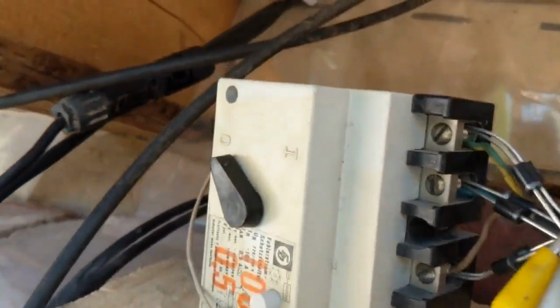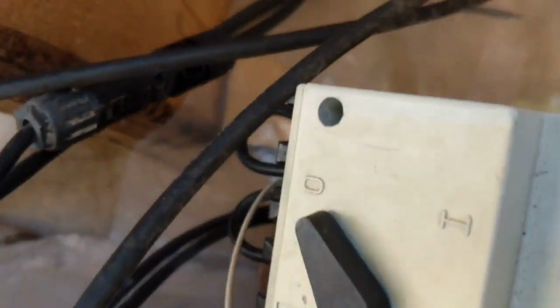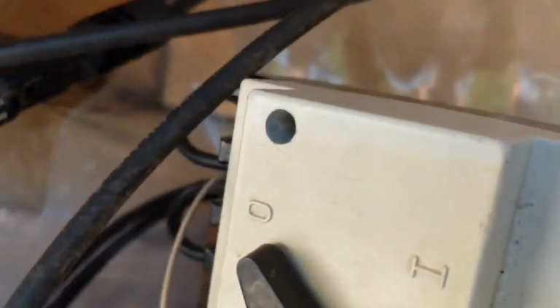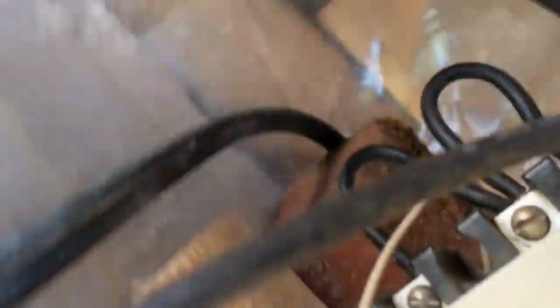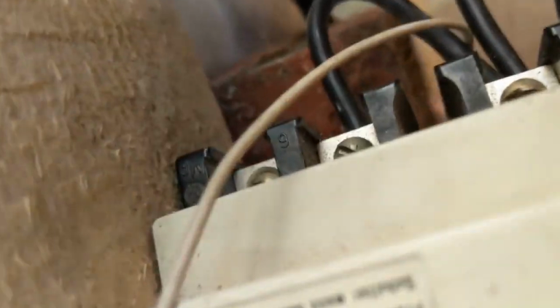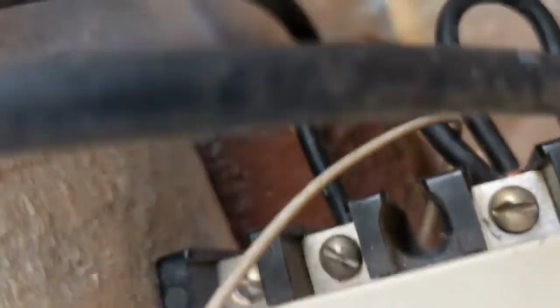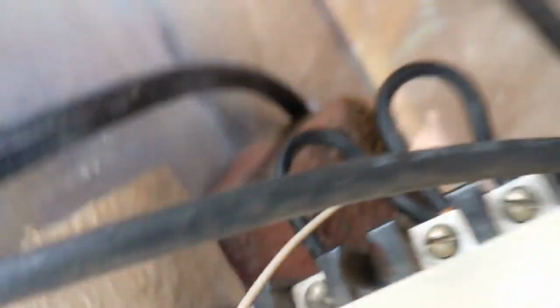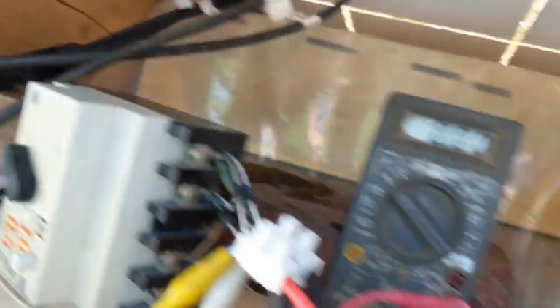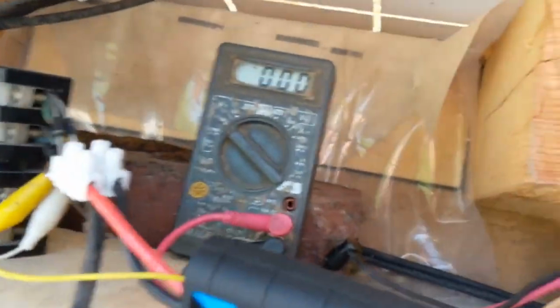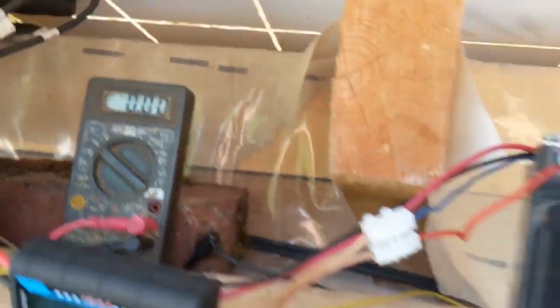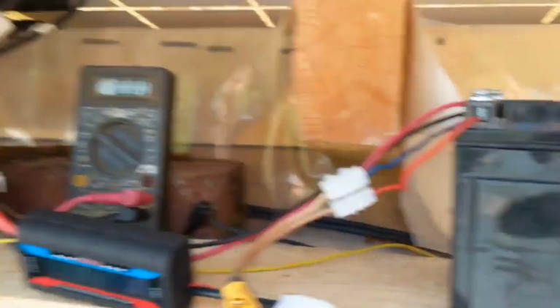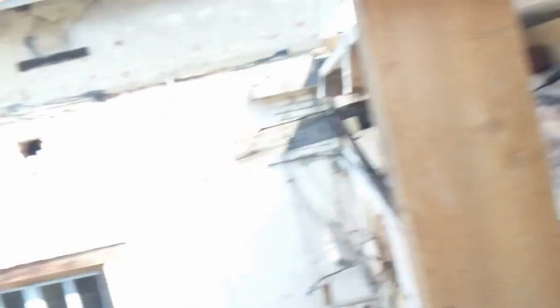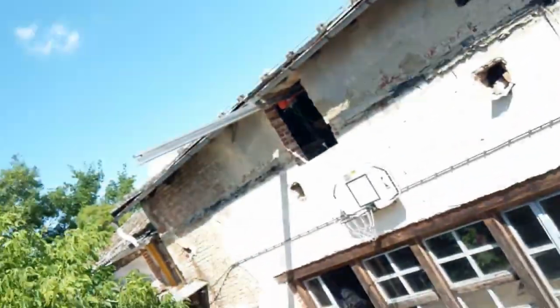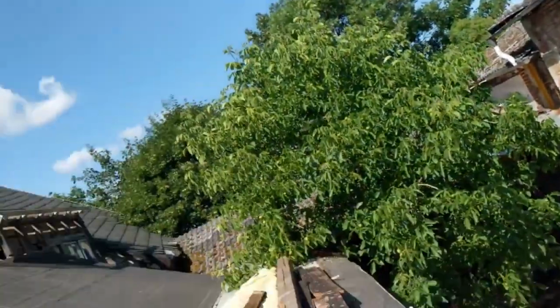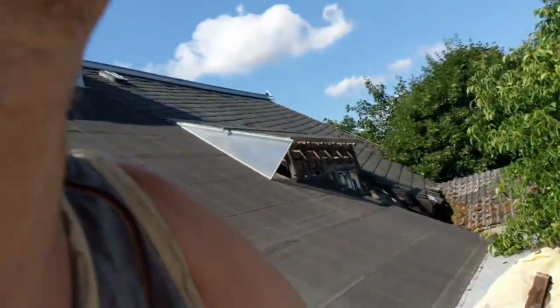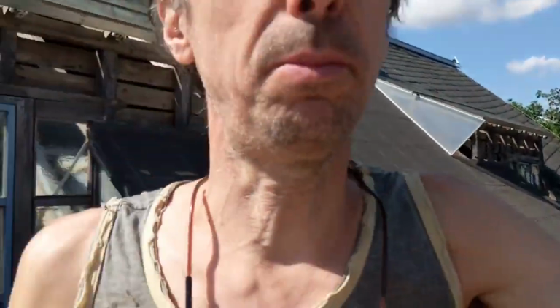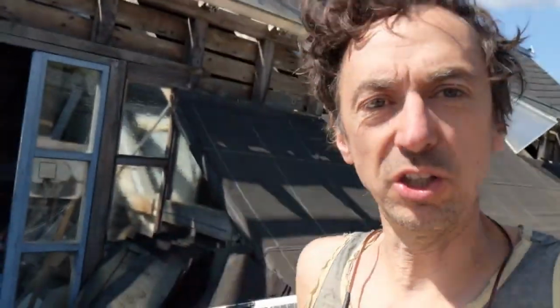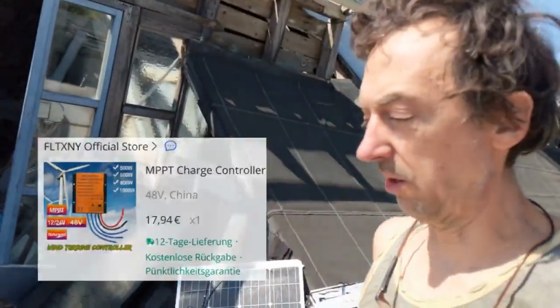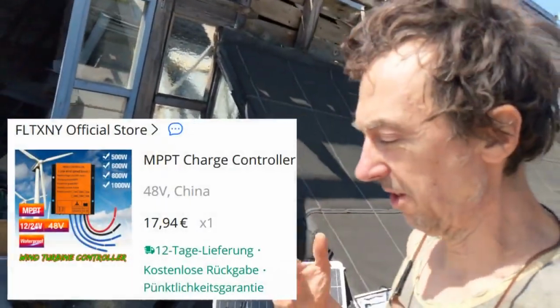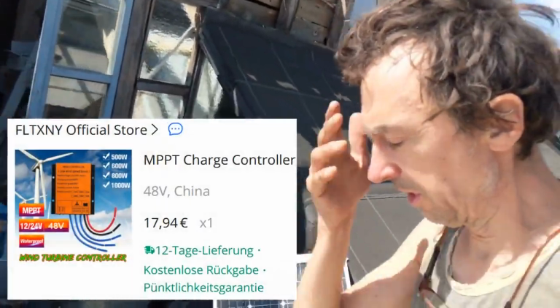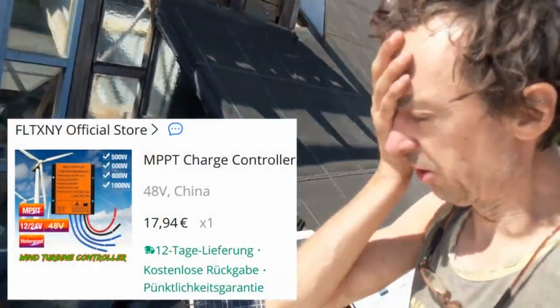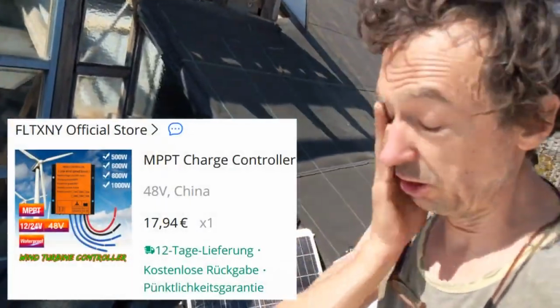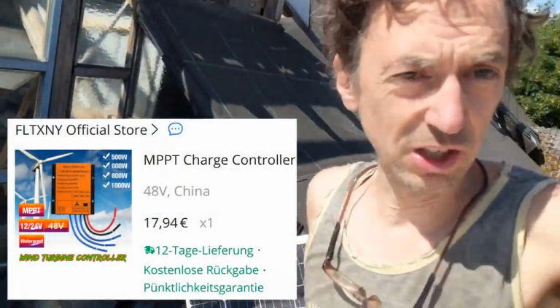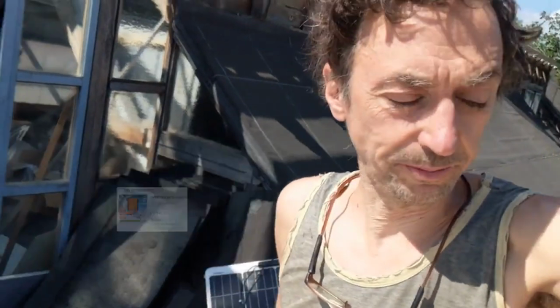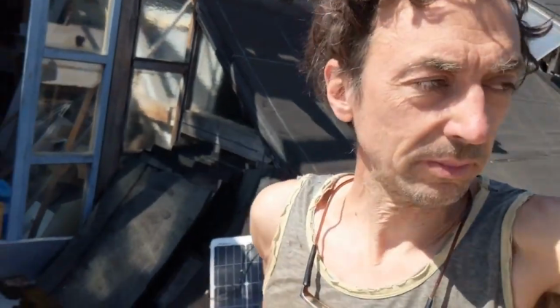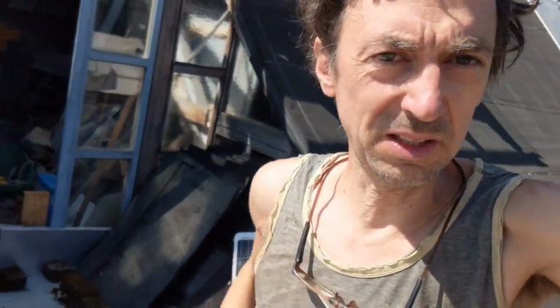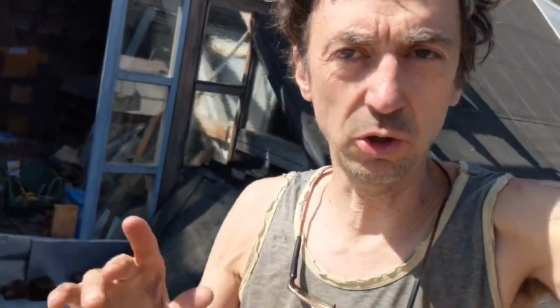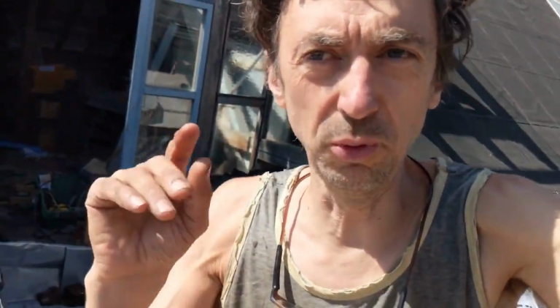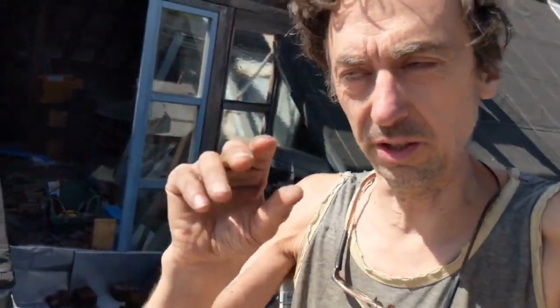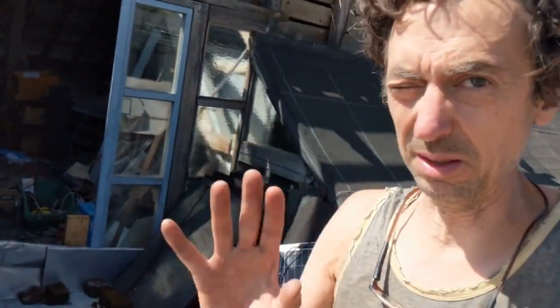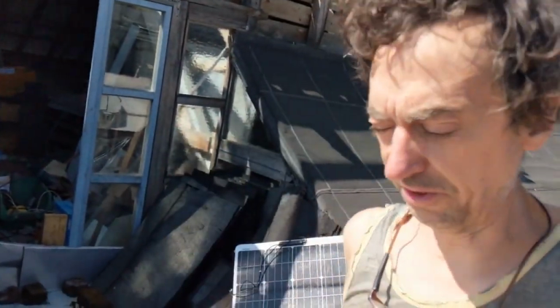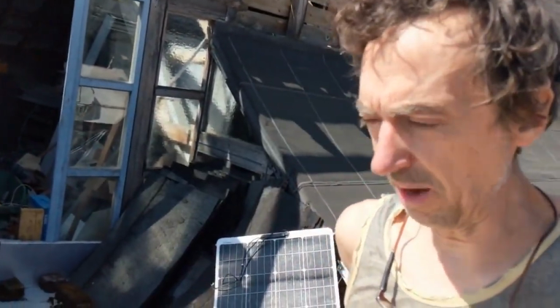If I switch it on, then I shortcut here. But I've already ordered these cheap orange wind chargers — this internal boost, something like three amps. There's a nice tutorial. The tip speed ratio here is four.